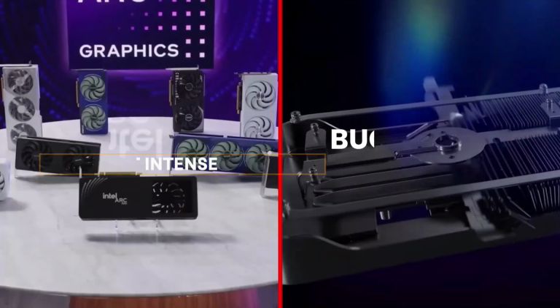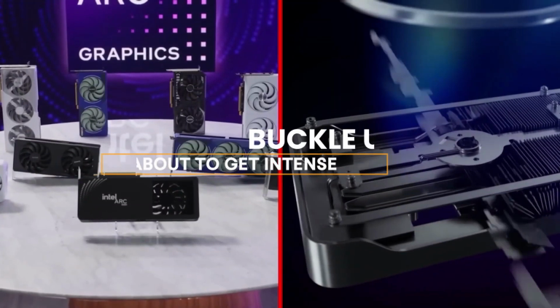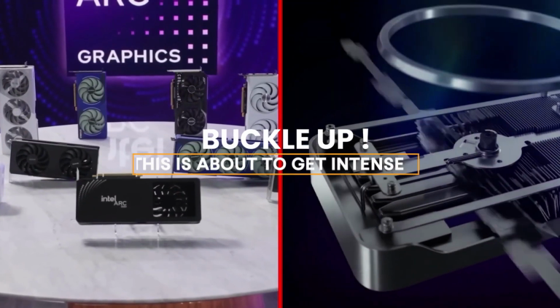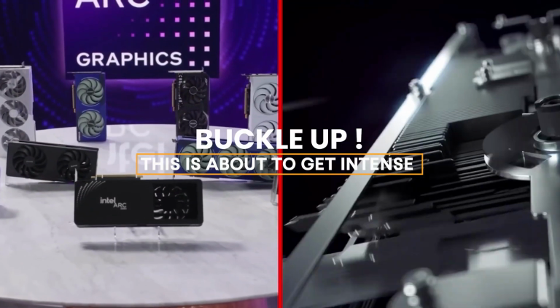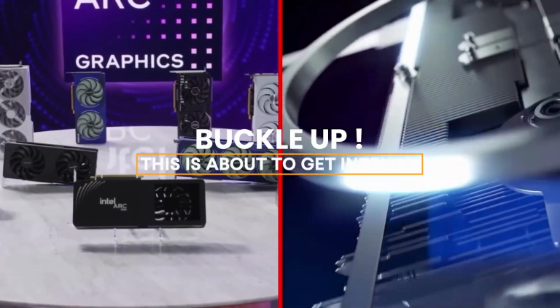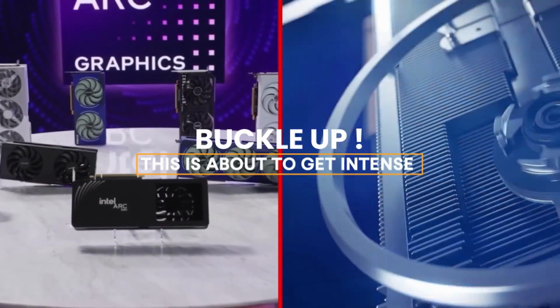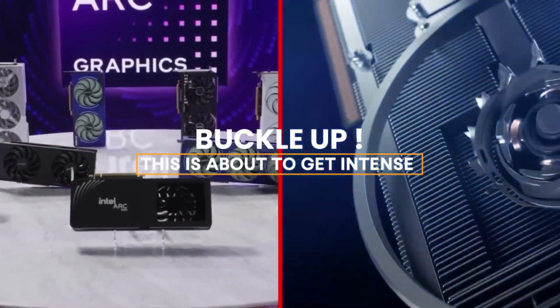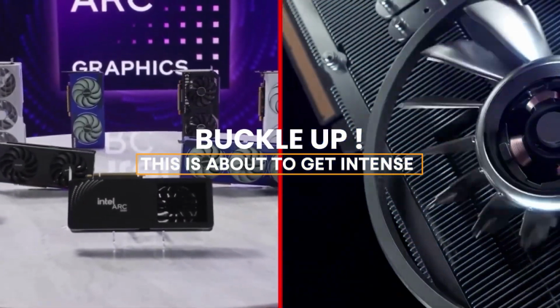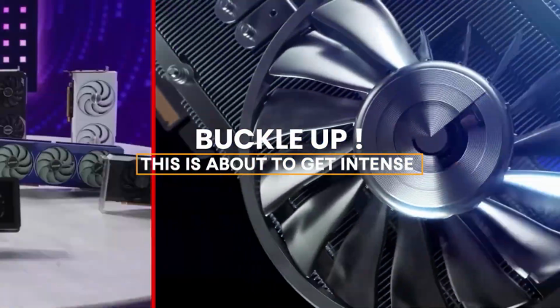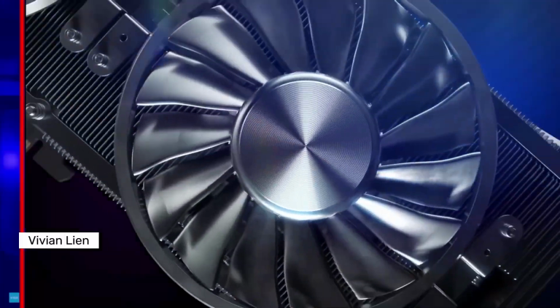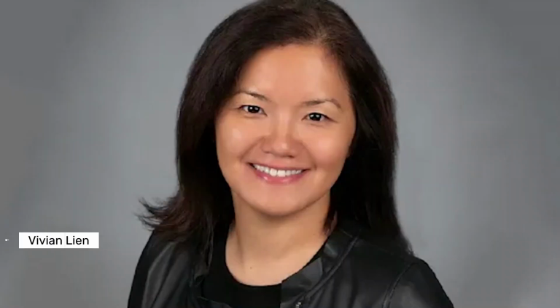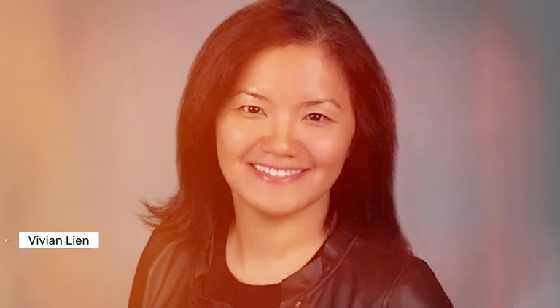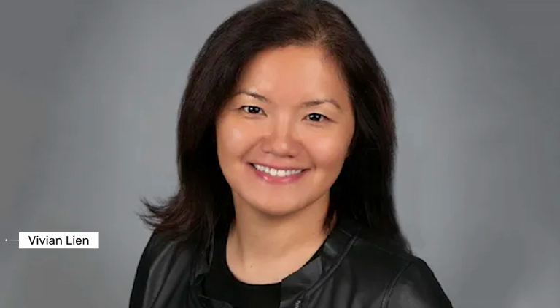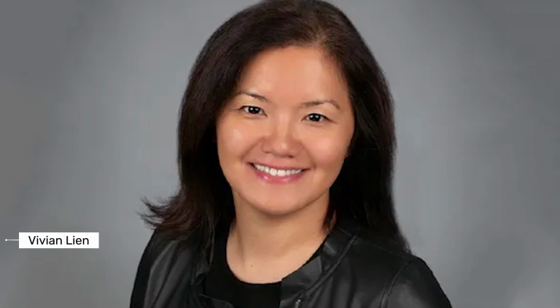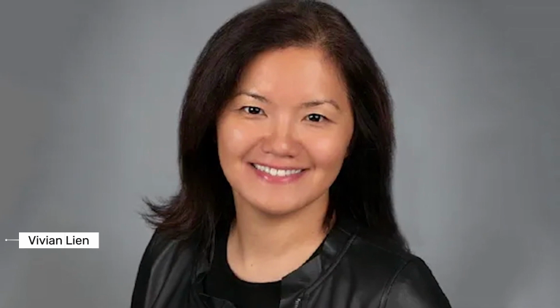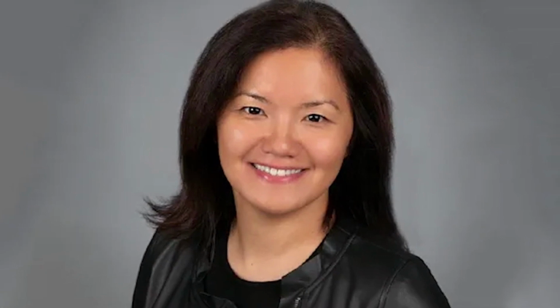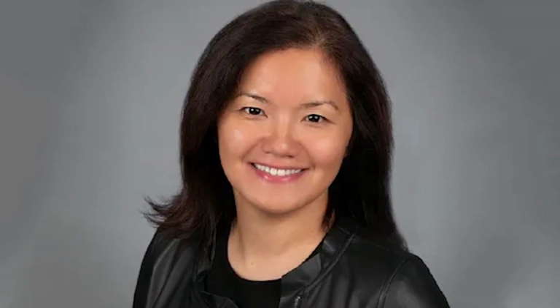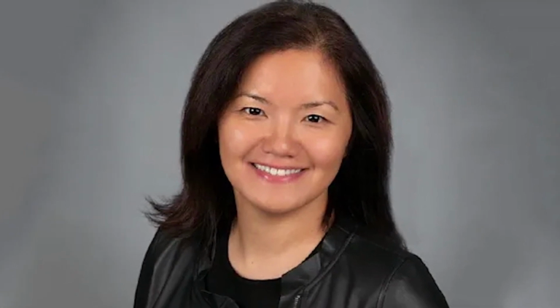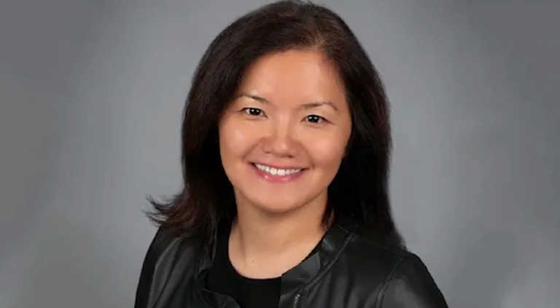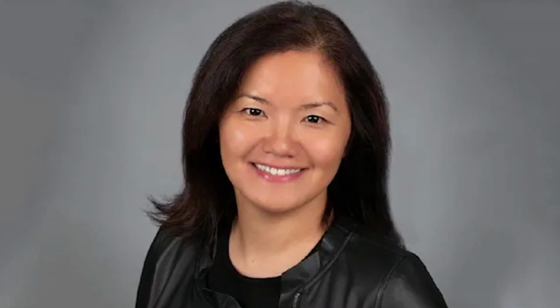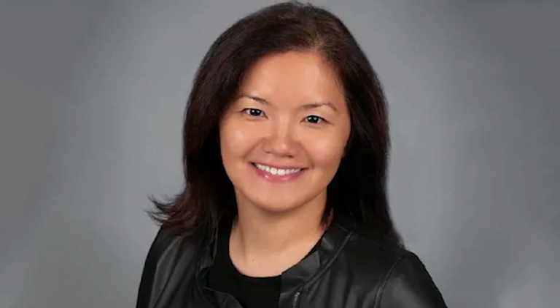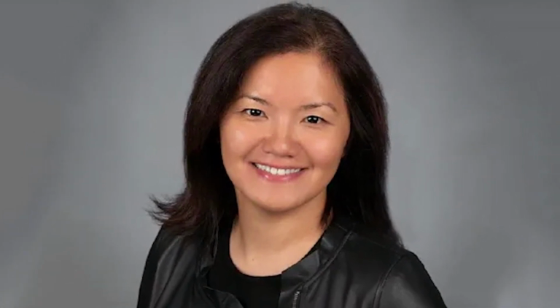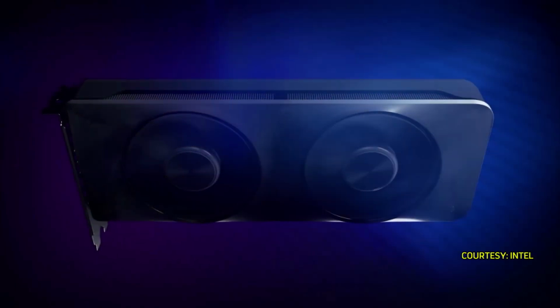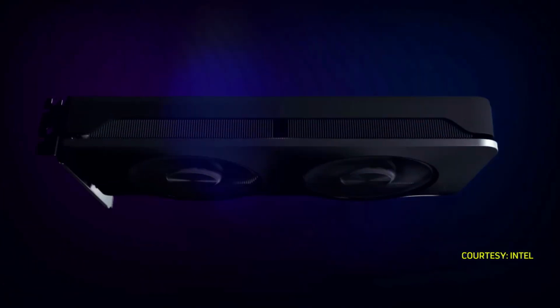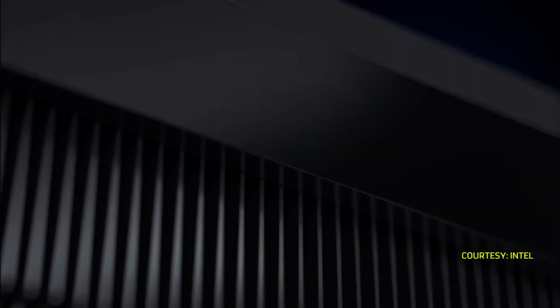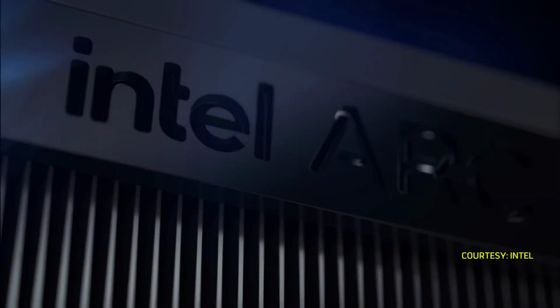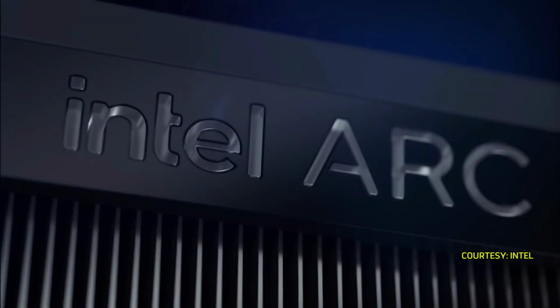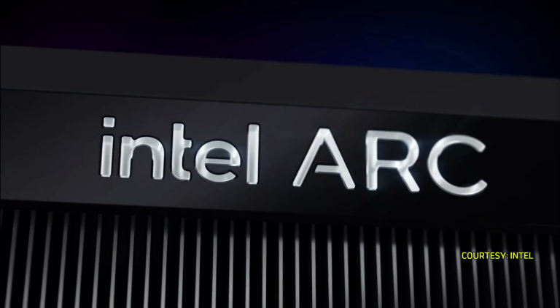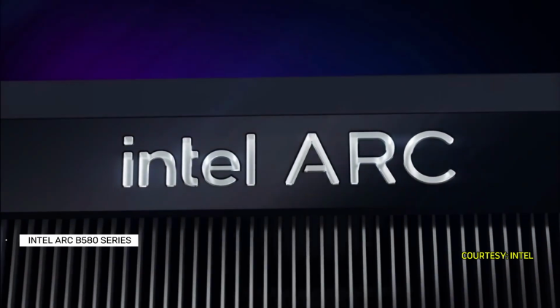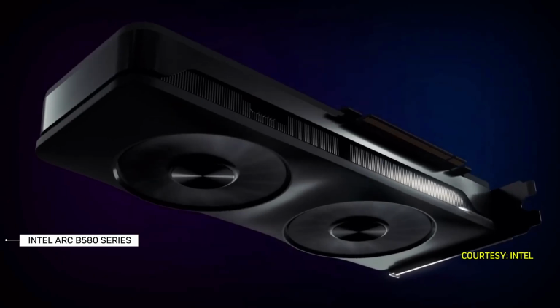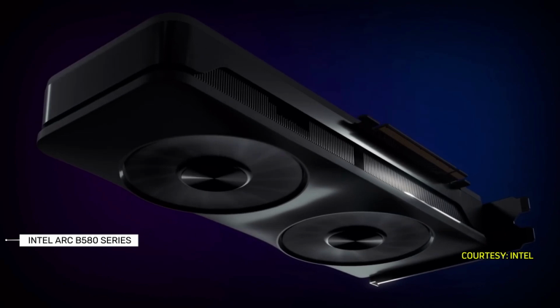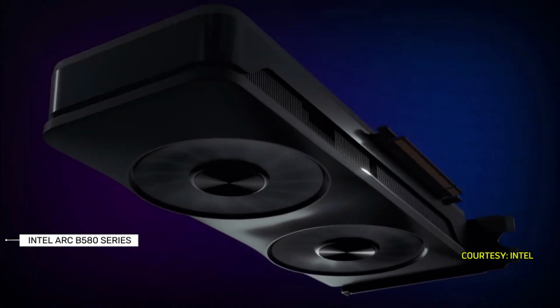Buckle up, this is about to get intense. Vivian Lee, Intel Vice President and General Manager of Client Graphics, talks about Intel's new graphics cards, the ARC B580 series.